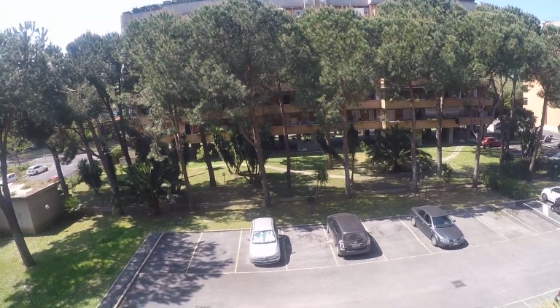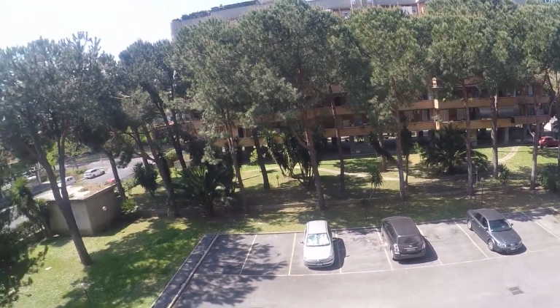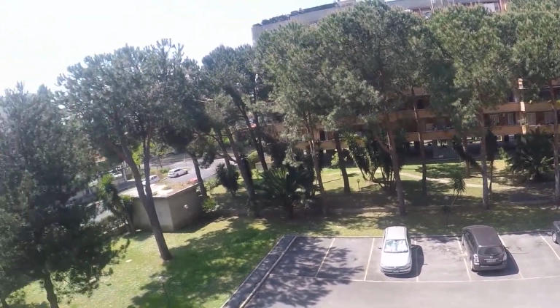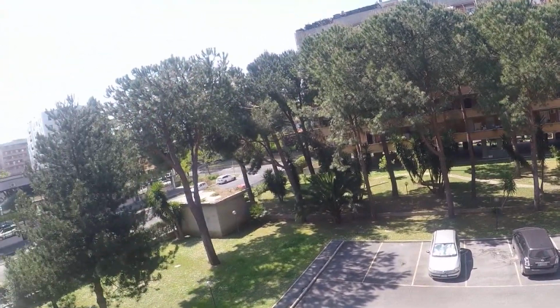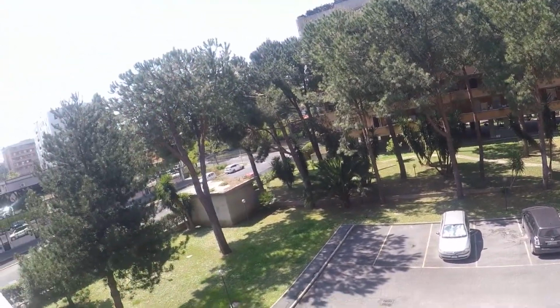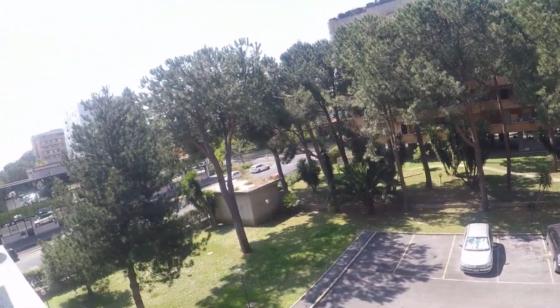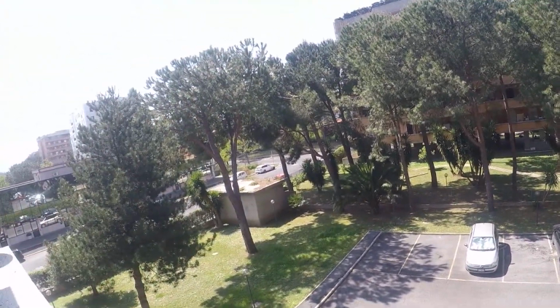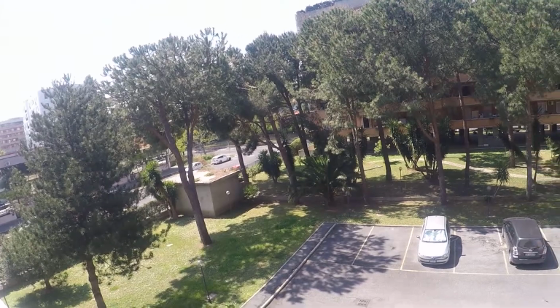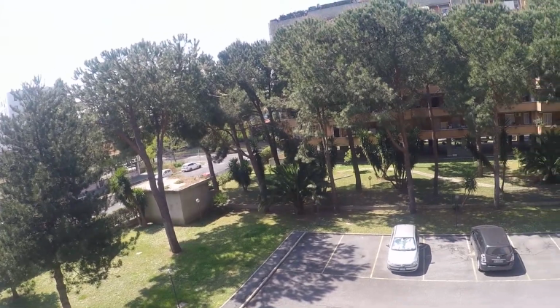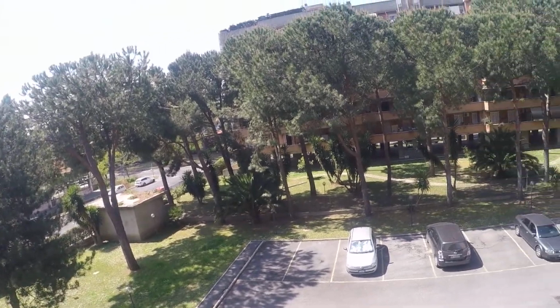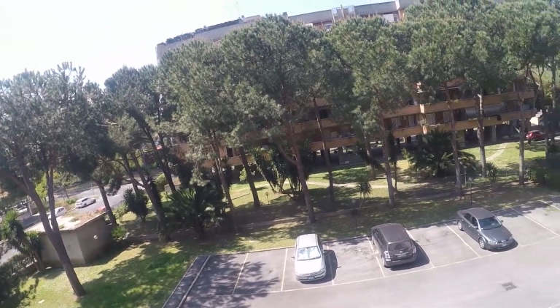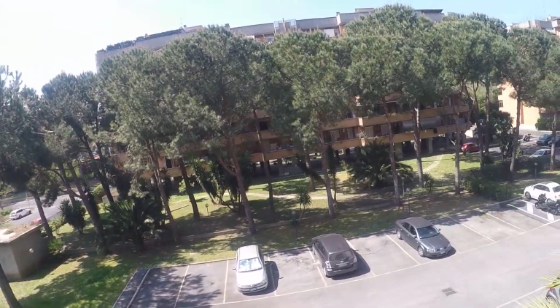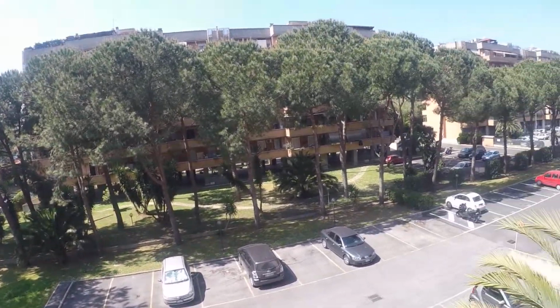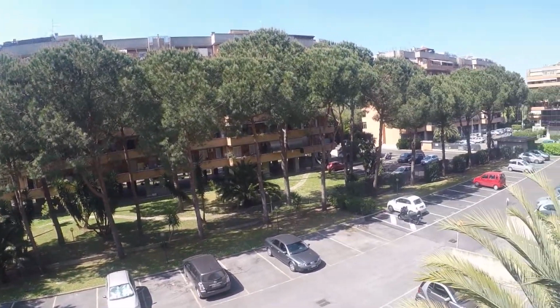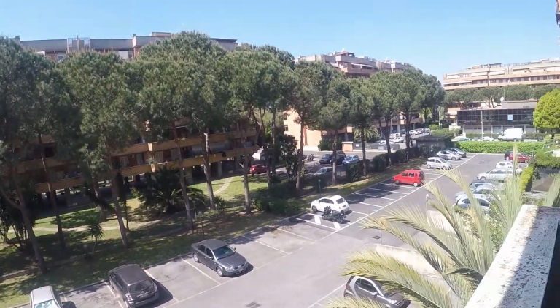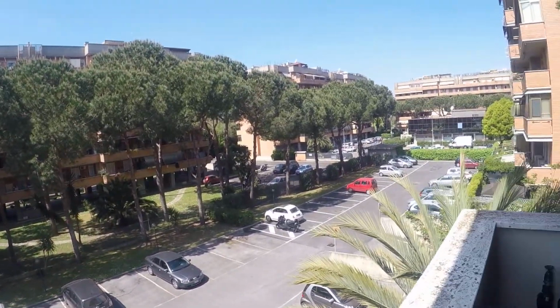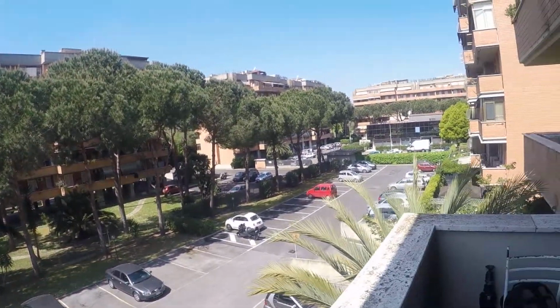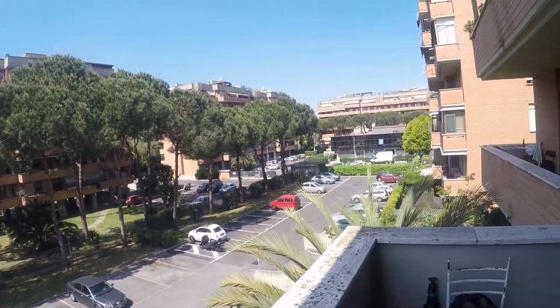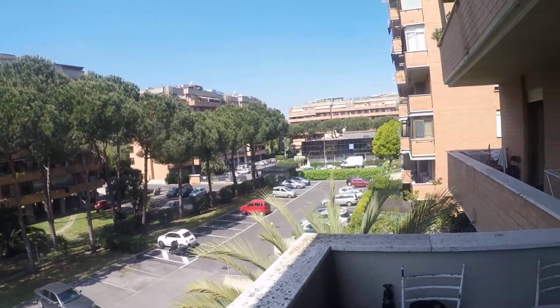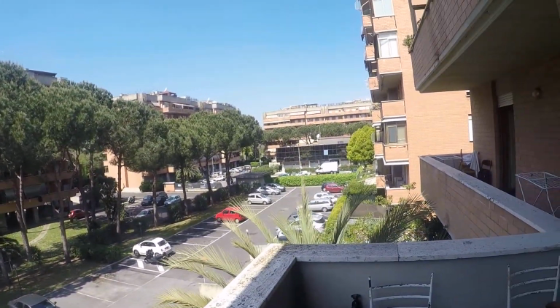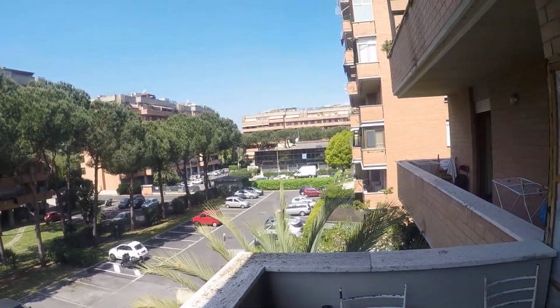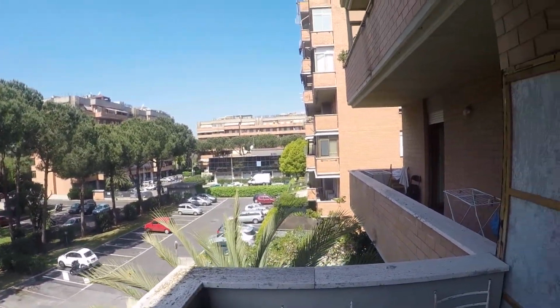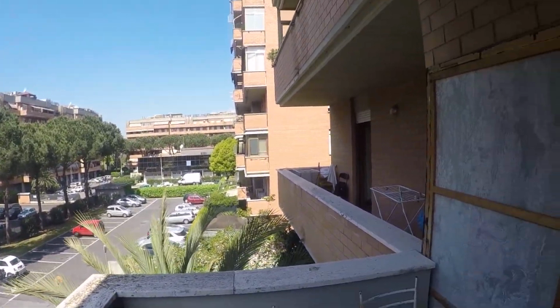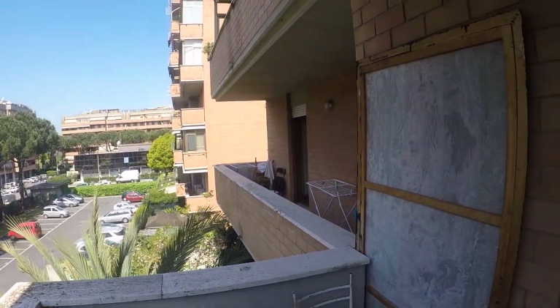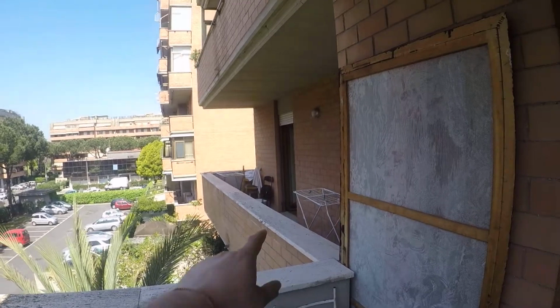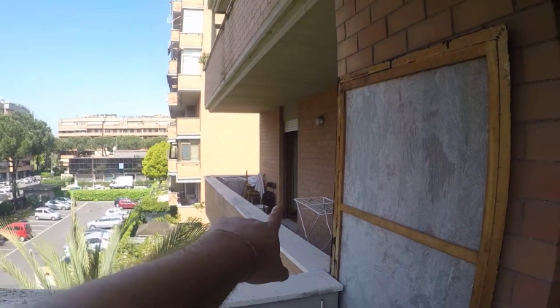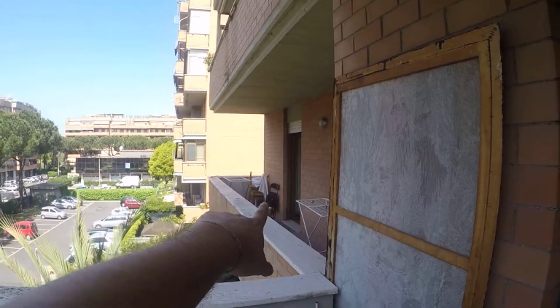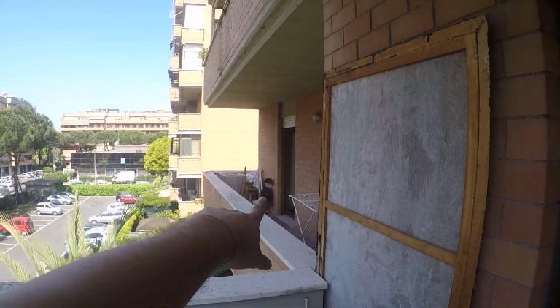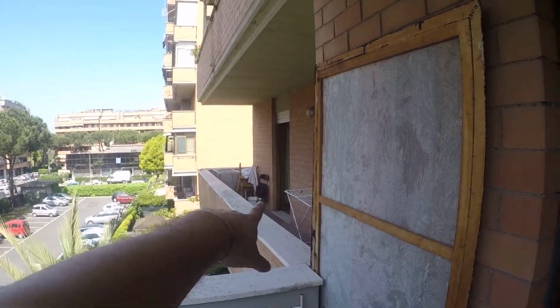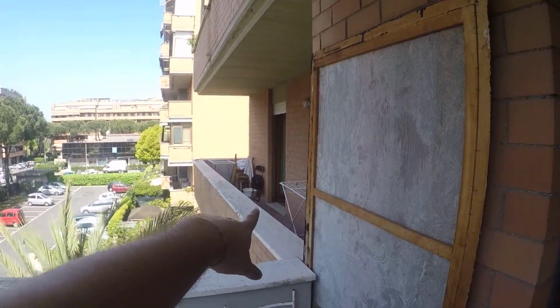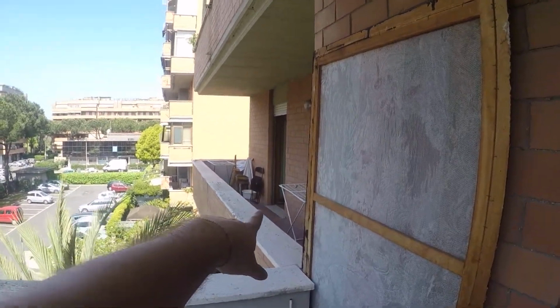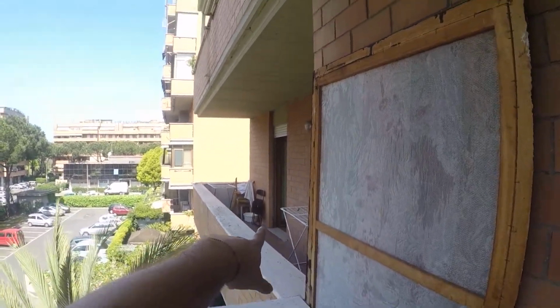Parking is very easy to do. That's another balcony of this apartment.